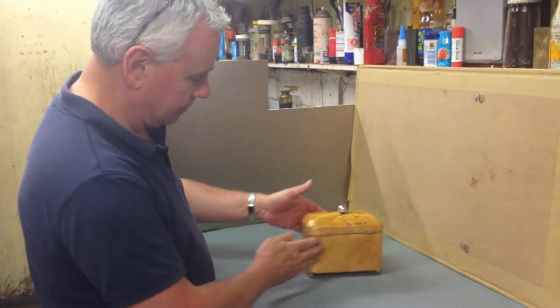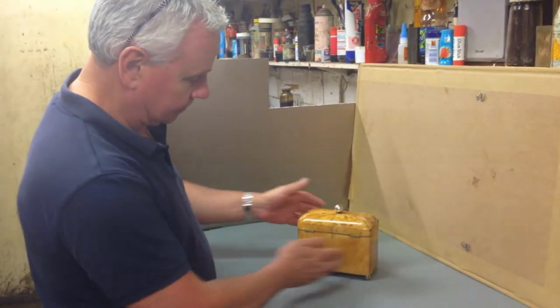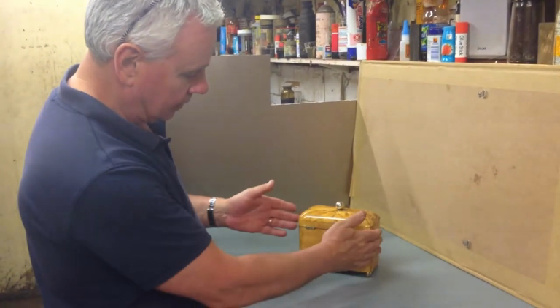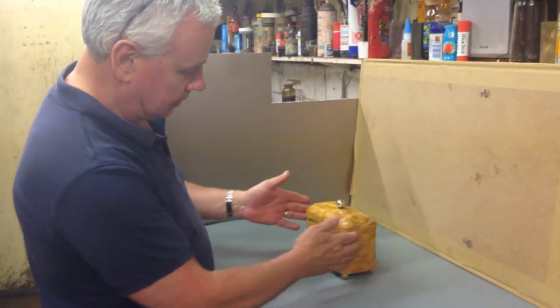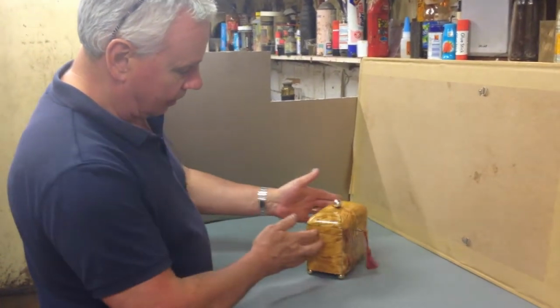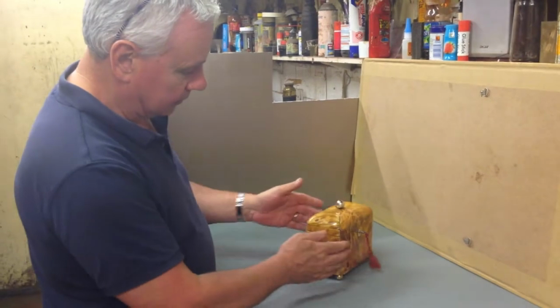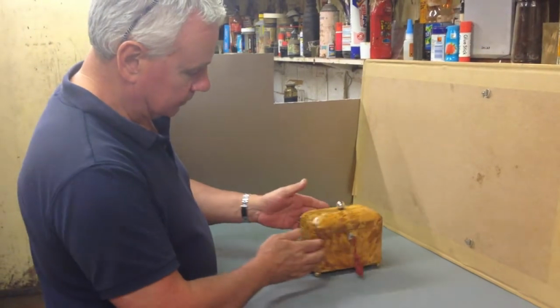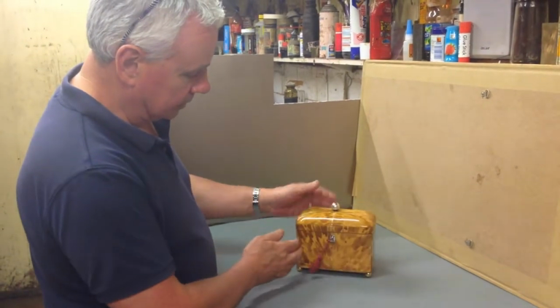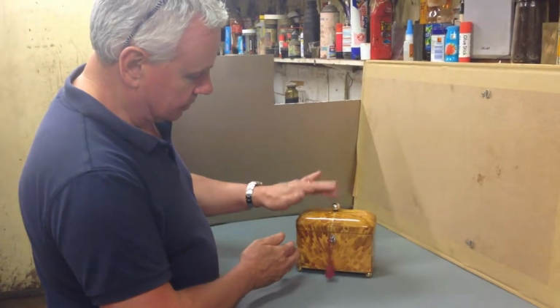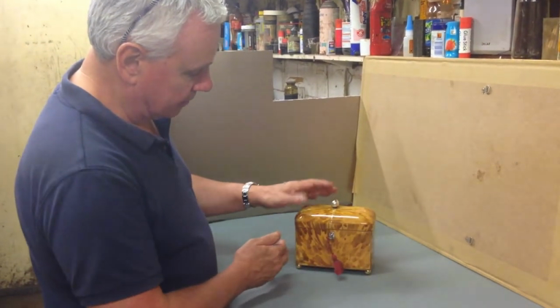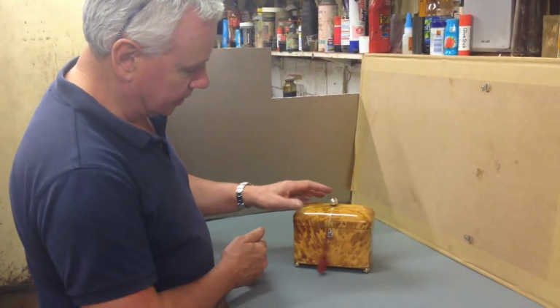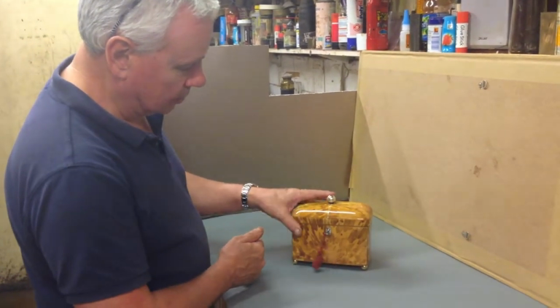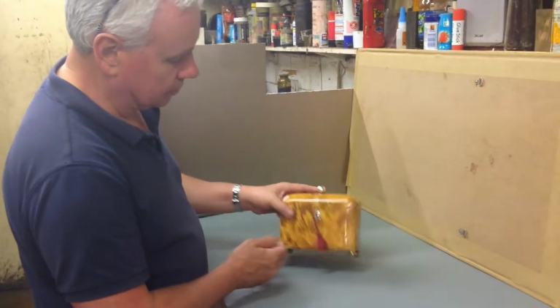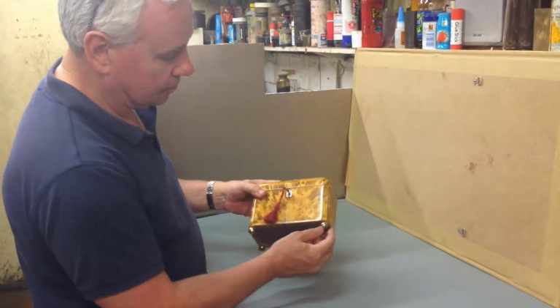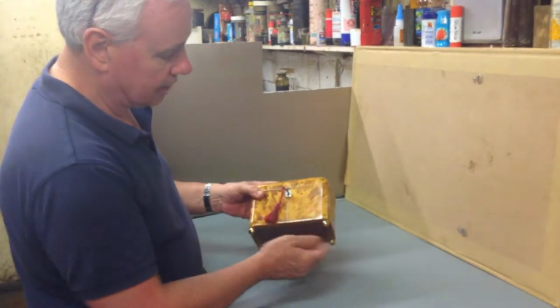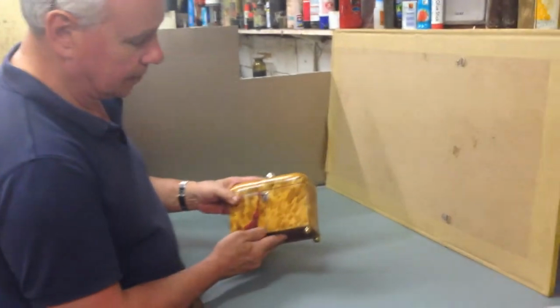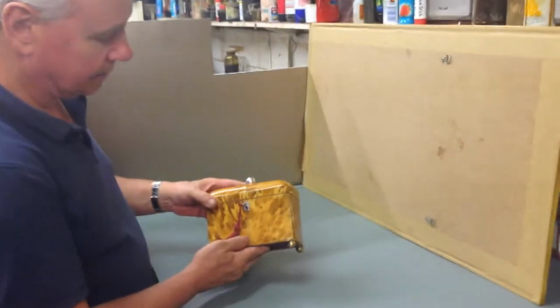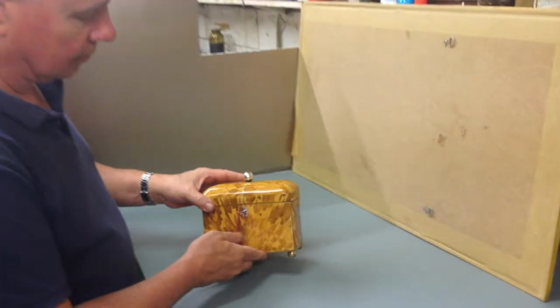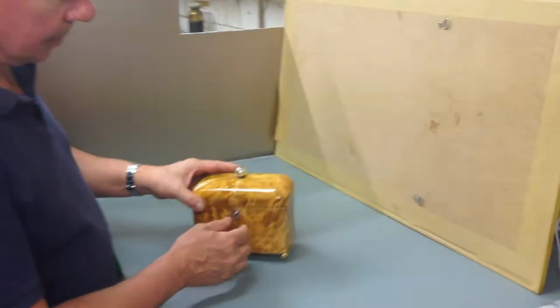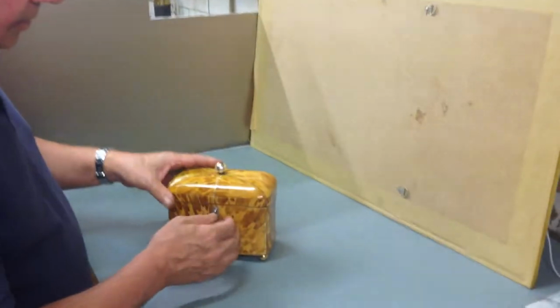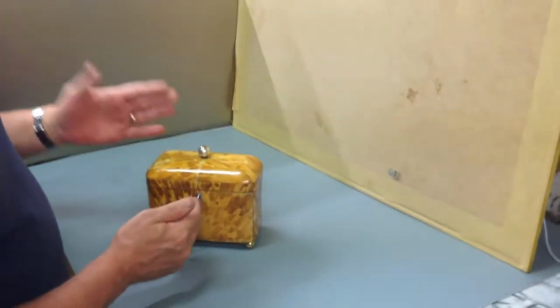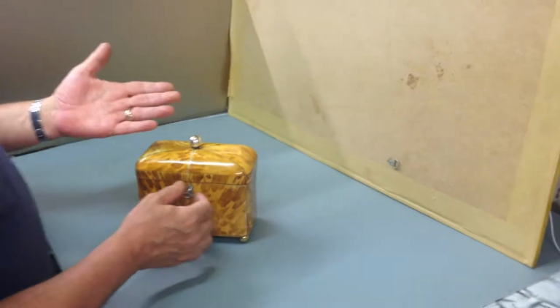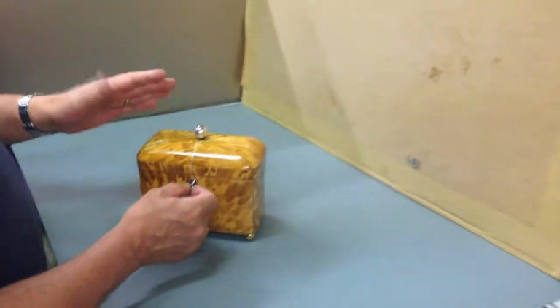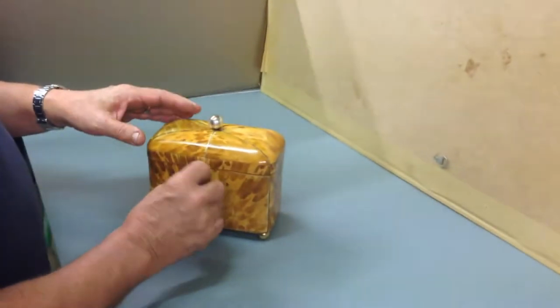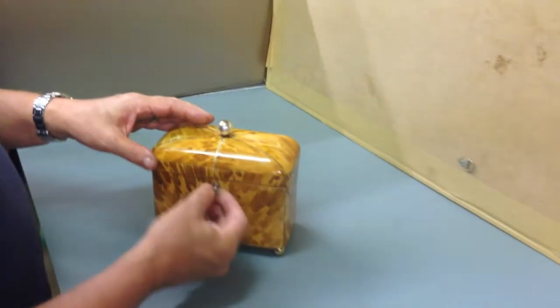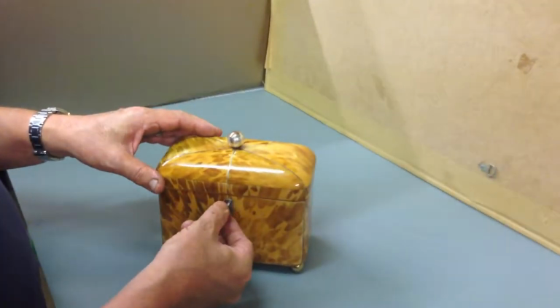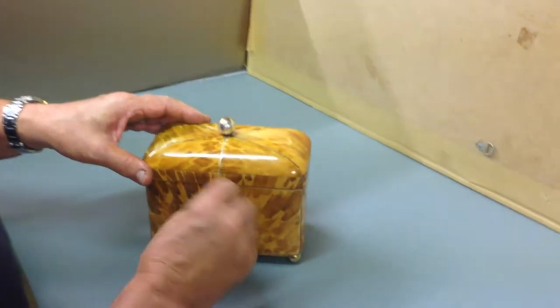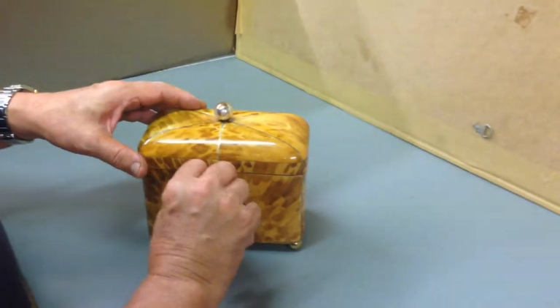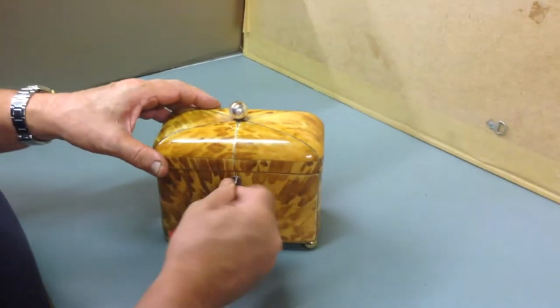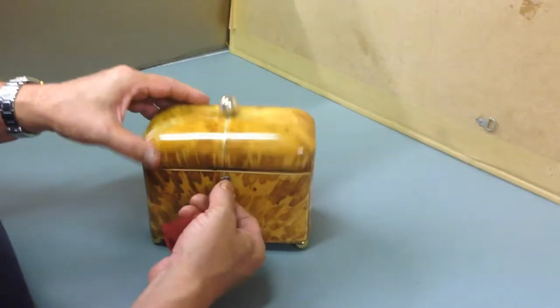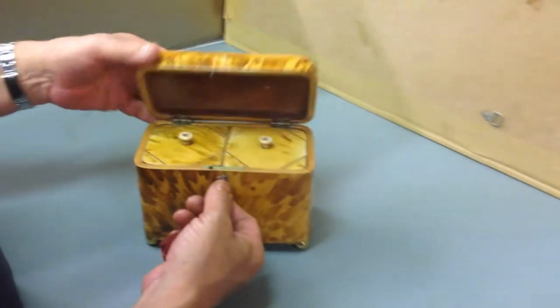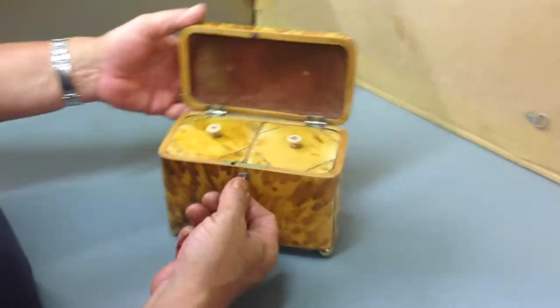It's a Sheffield plated knob on the top and Sheffield plated feet on the base, probably the original key with the silver escutcheon.